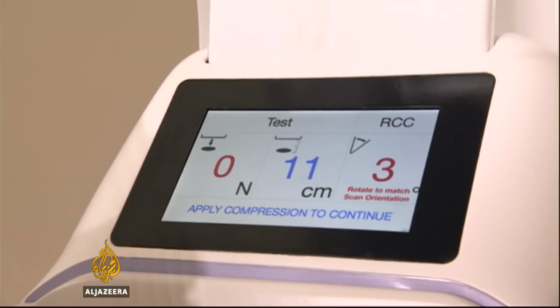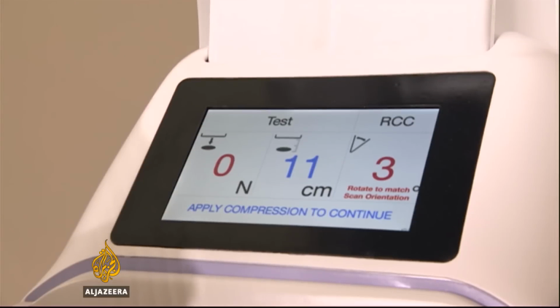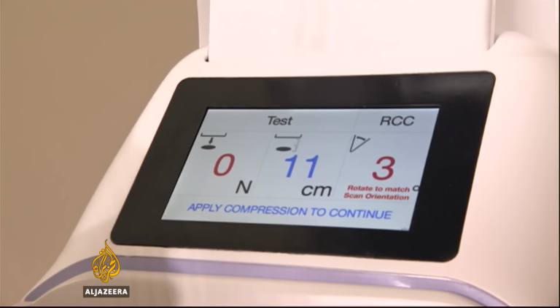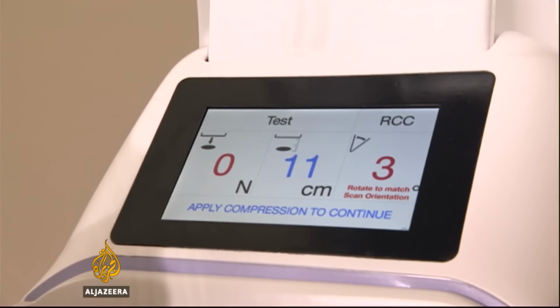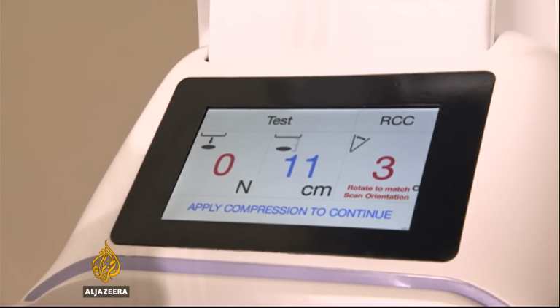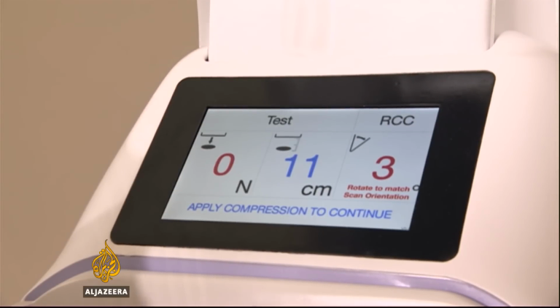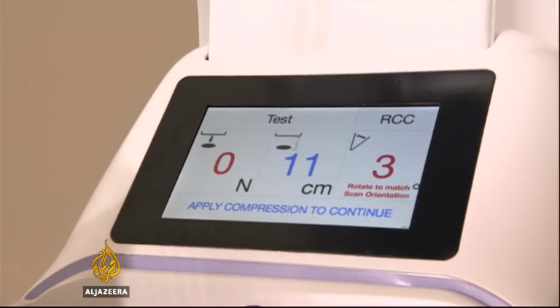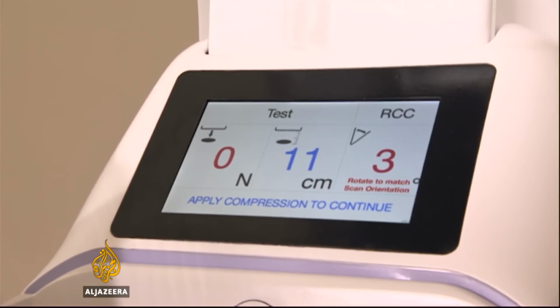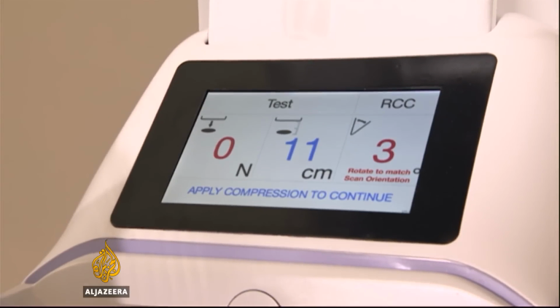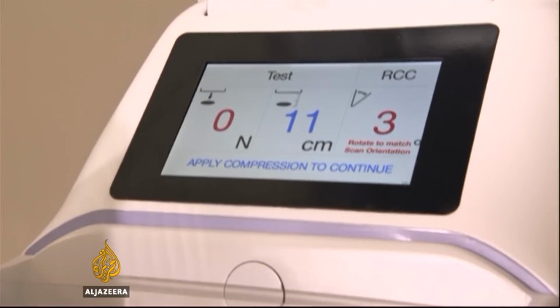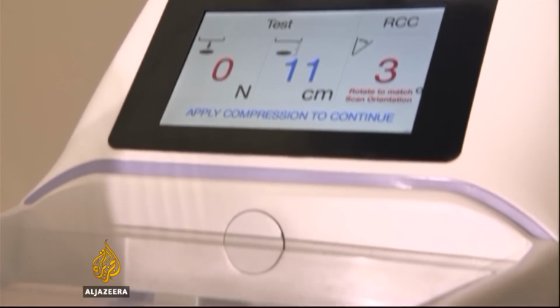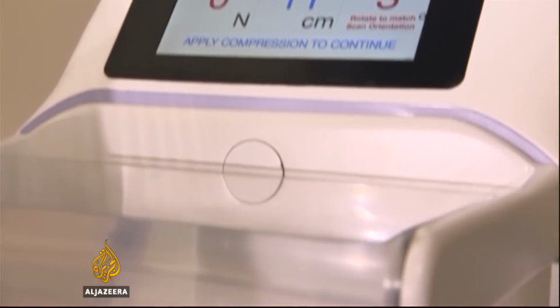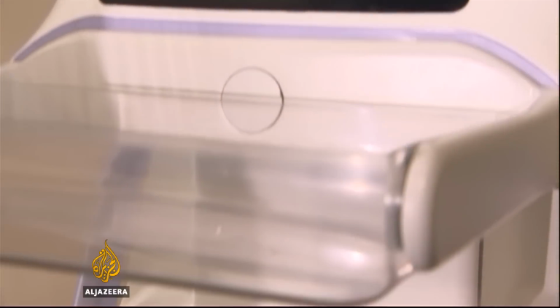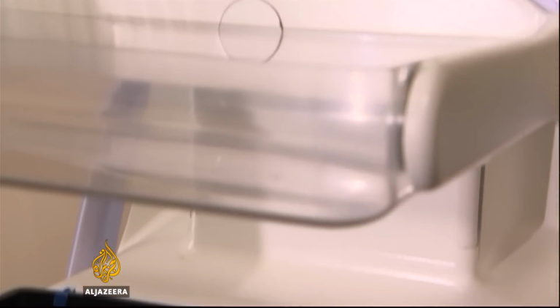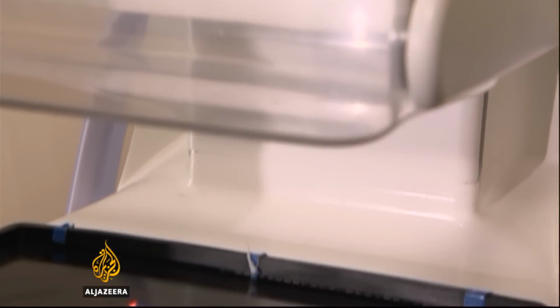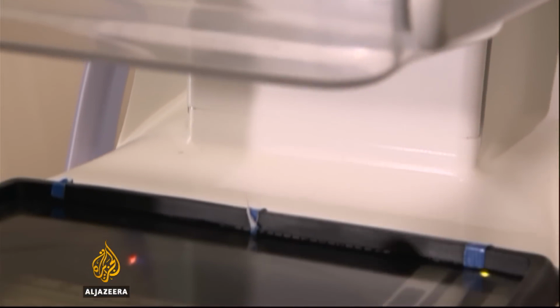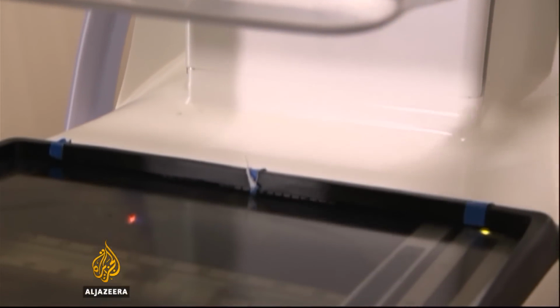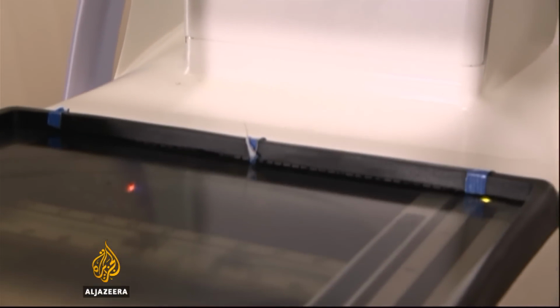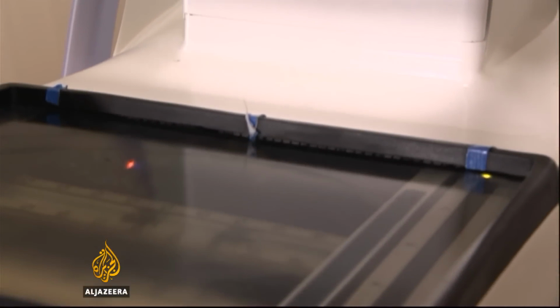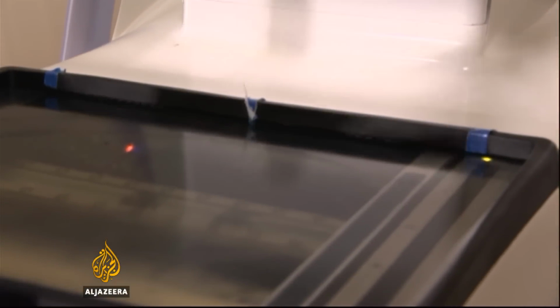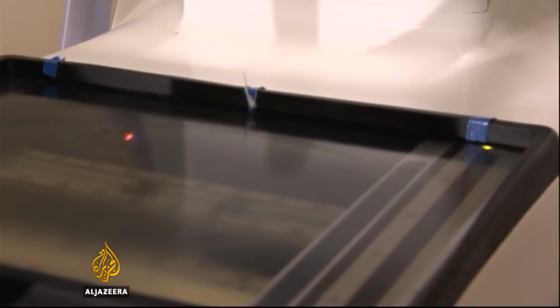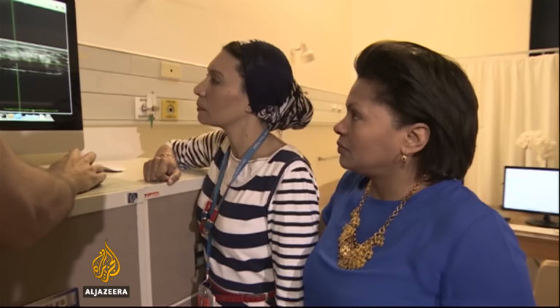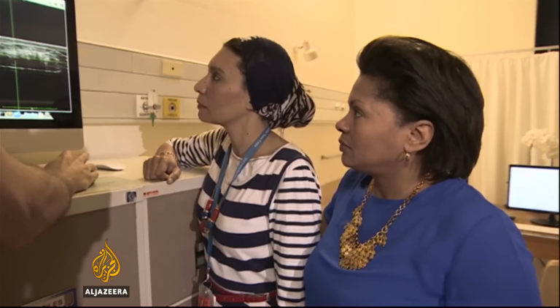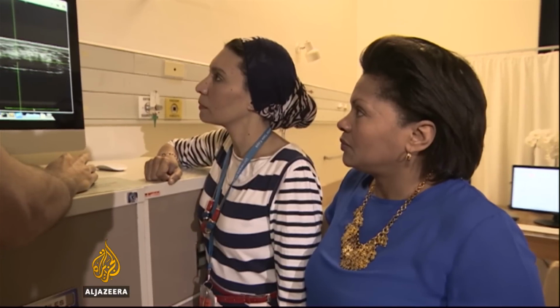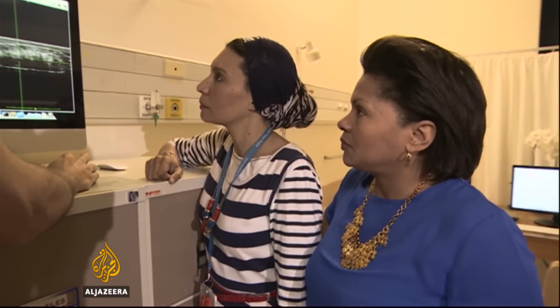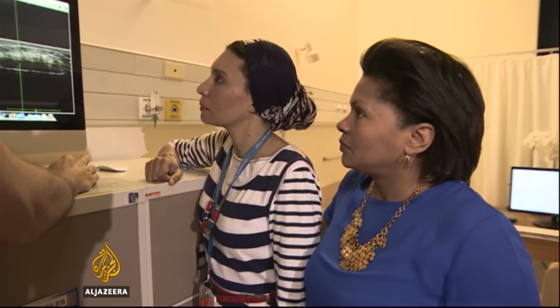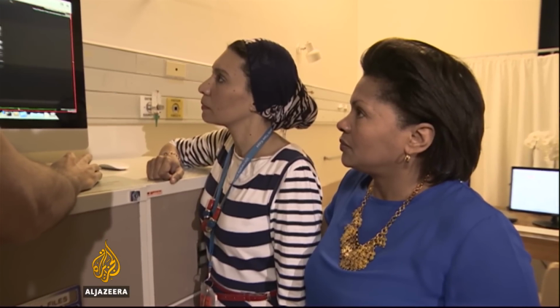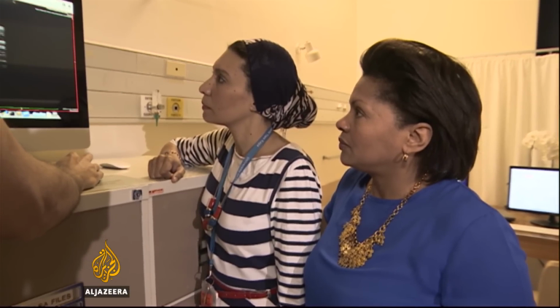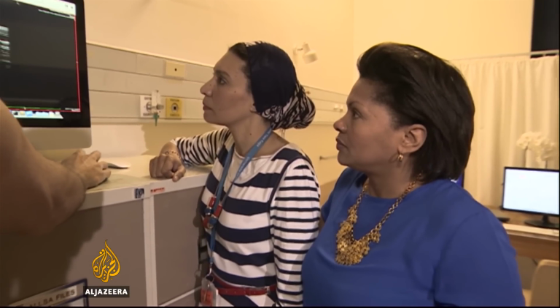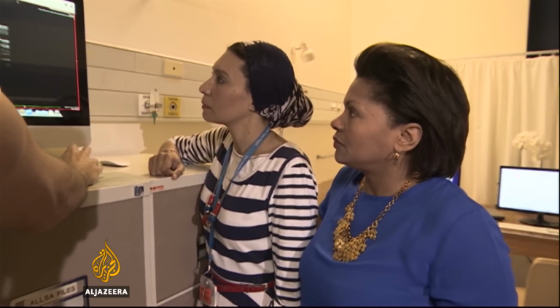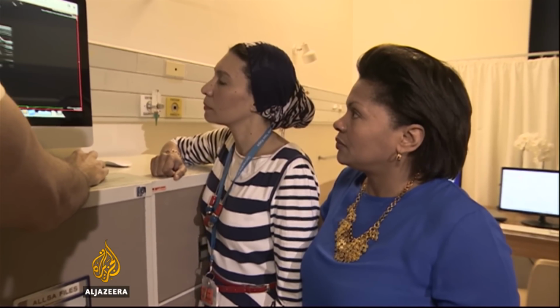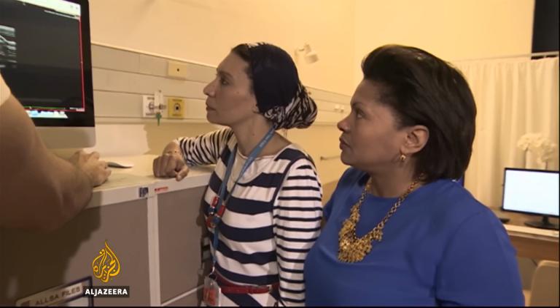While women will save time and money, developers say the greater benefit will be the quicker detection of cancer to save lives. Famida Miller, Al Jazeera, Cape Town.